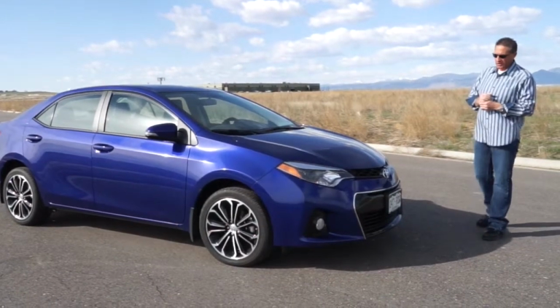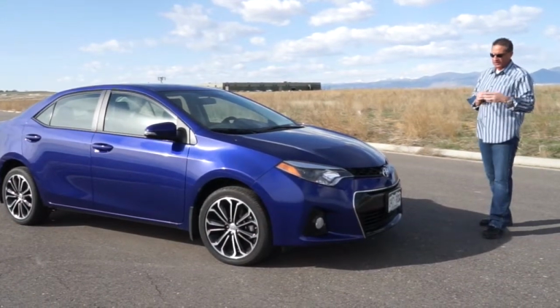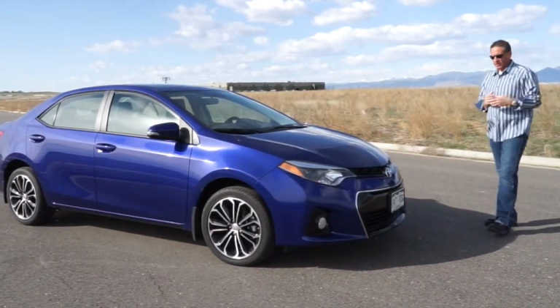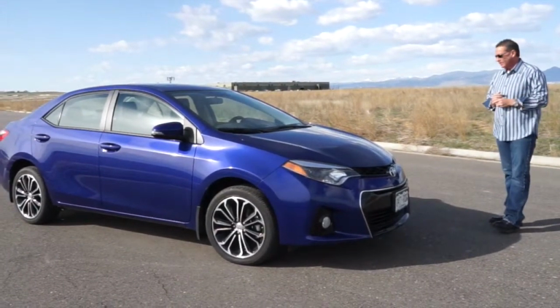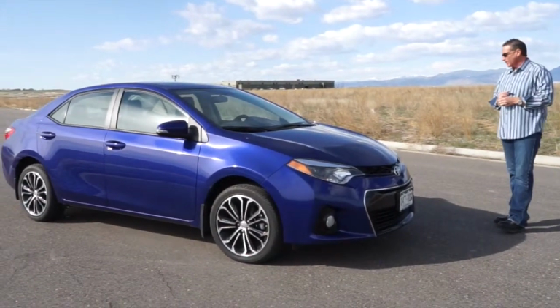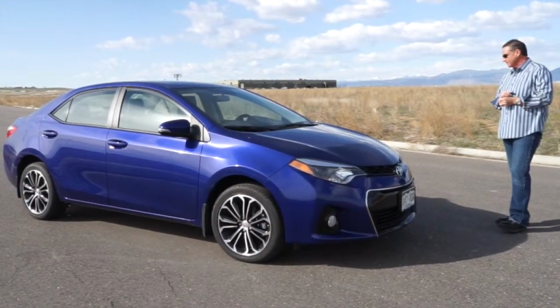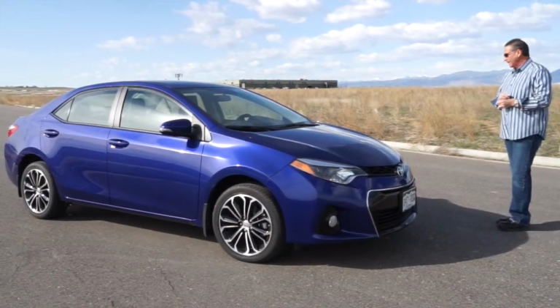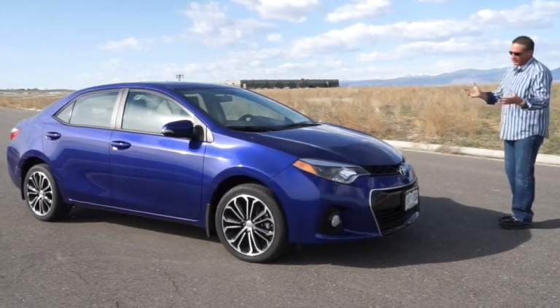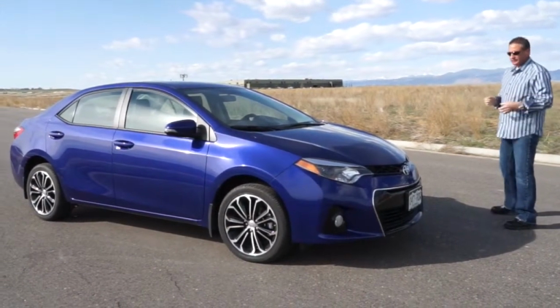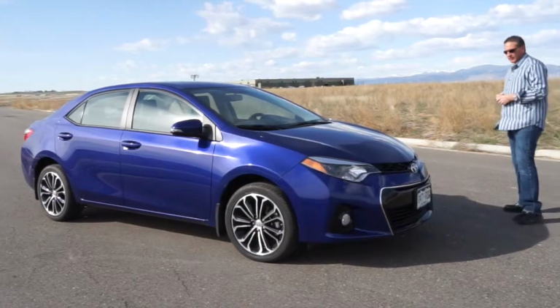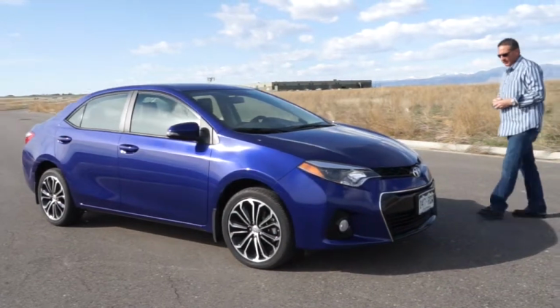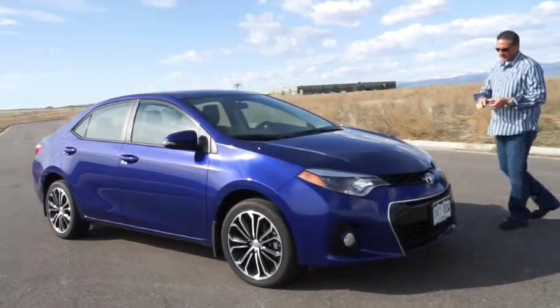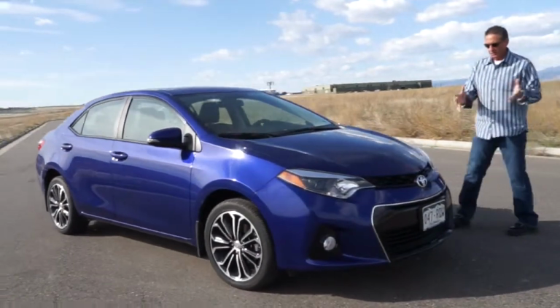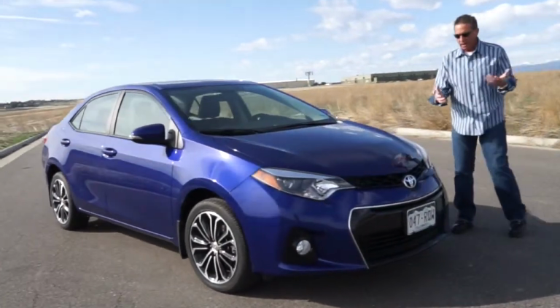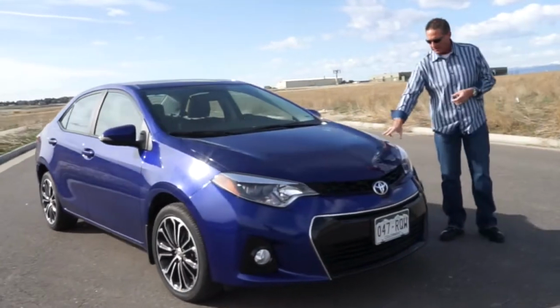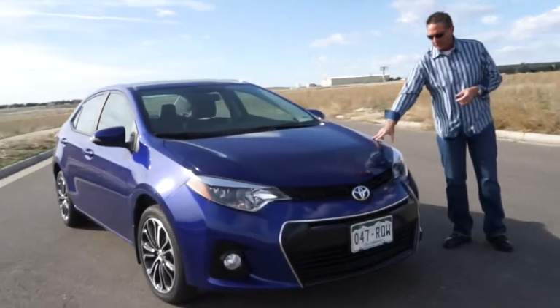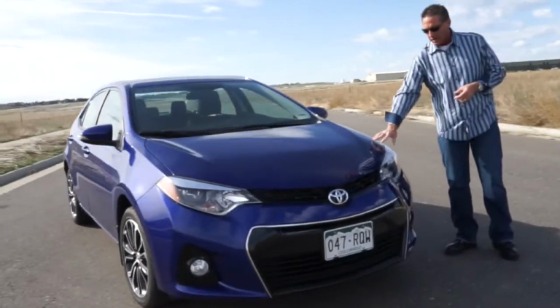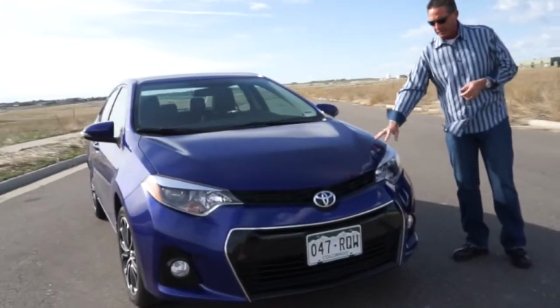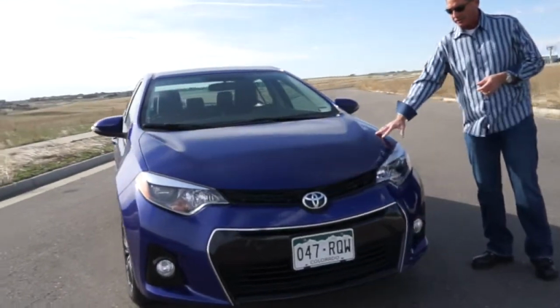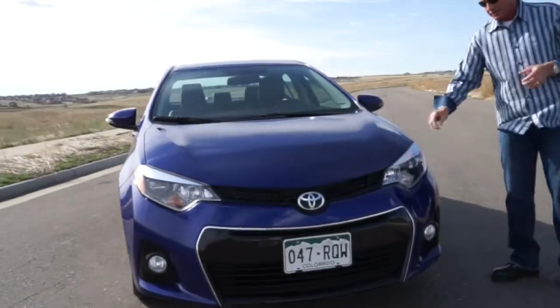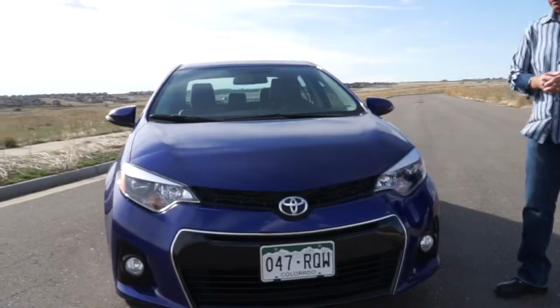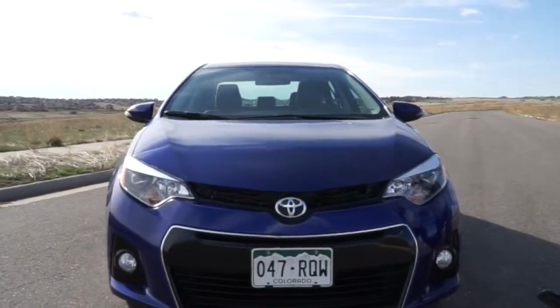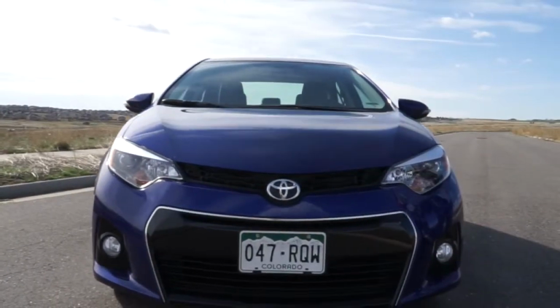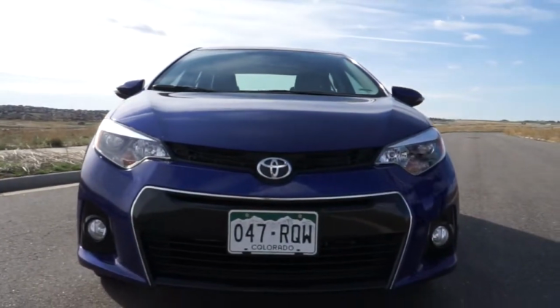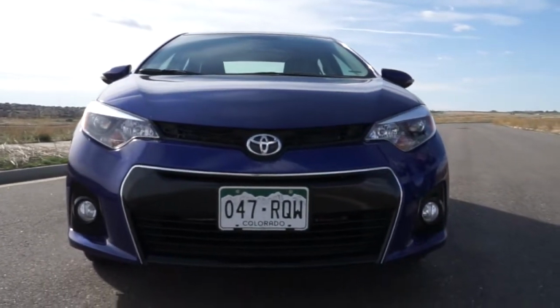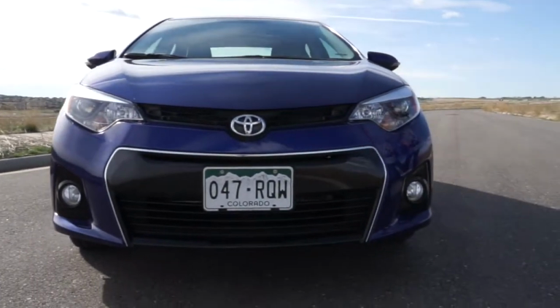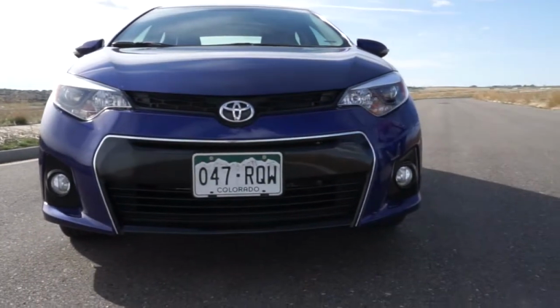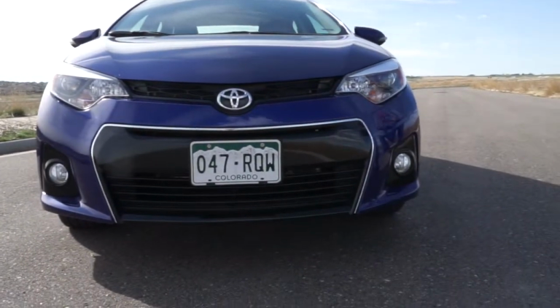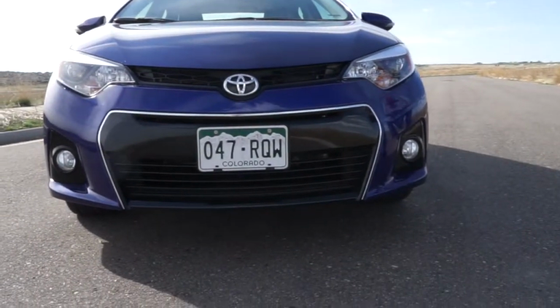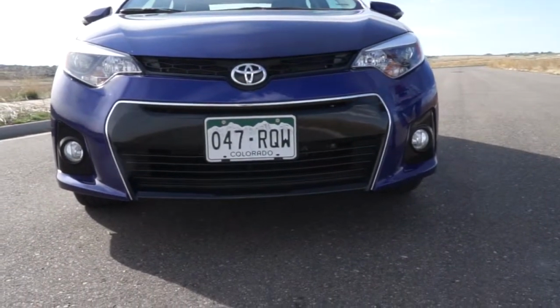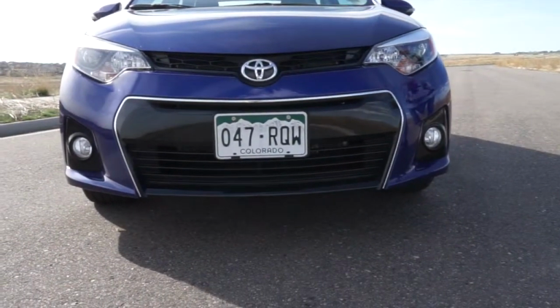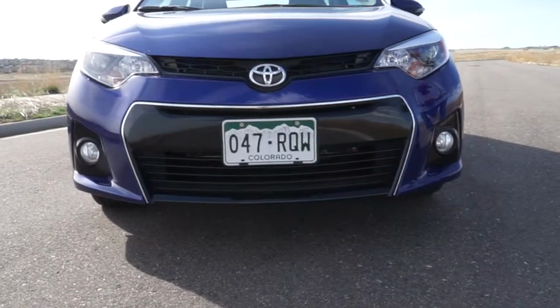Walking around the car, come around to the front — the only option on it is it does have the clear bra, the paint protection on the front, which is really kind of a cool feature. Adds about $379 to the cost of the car.